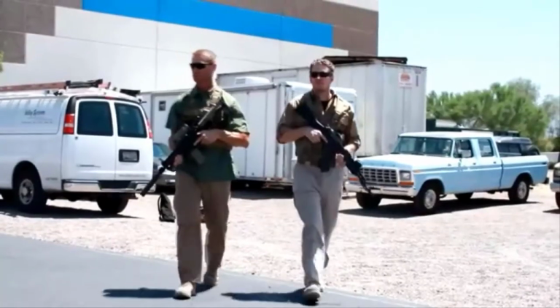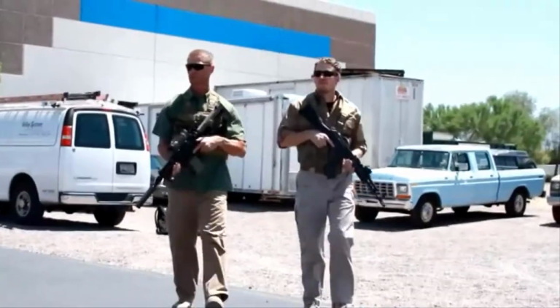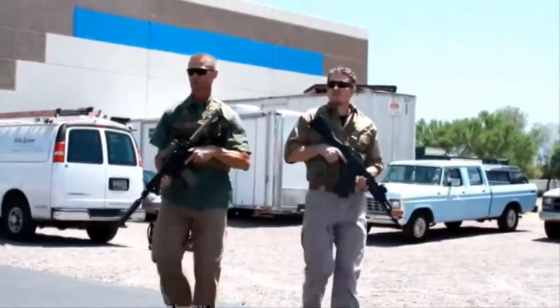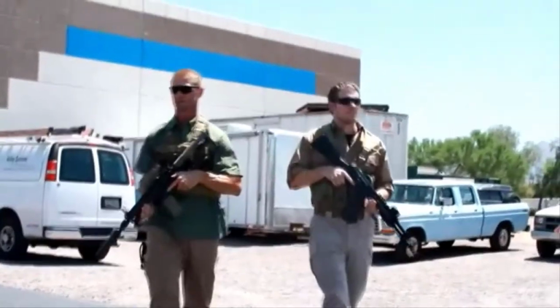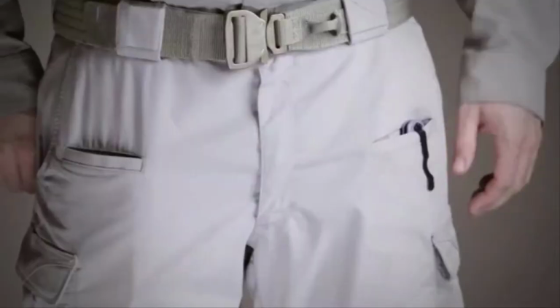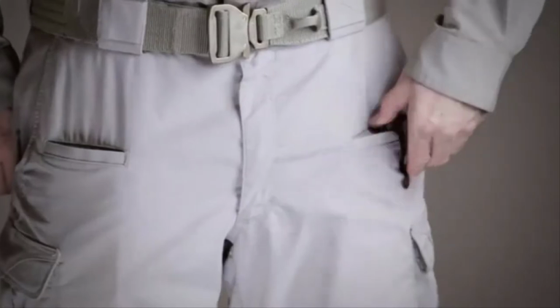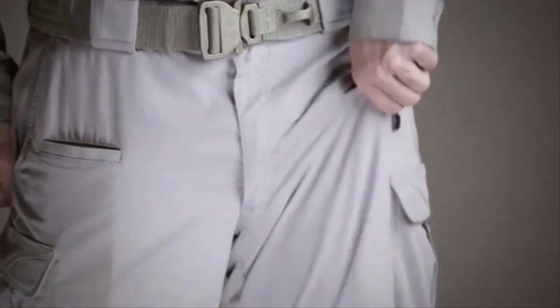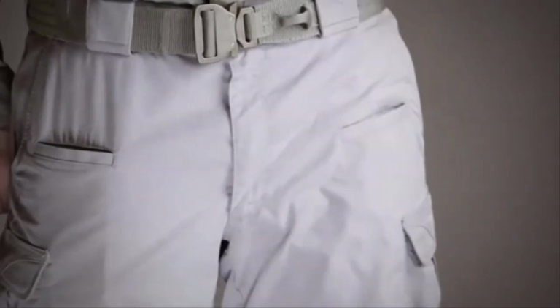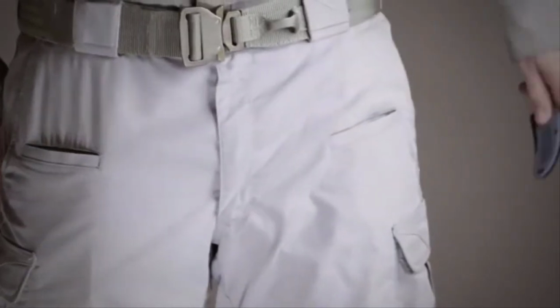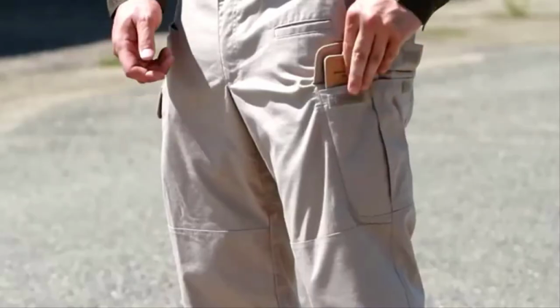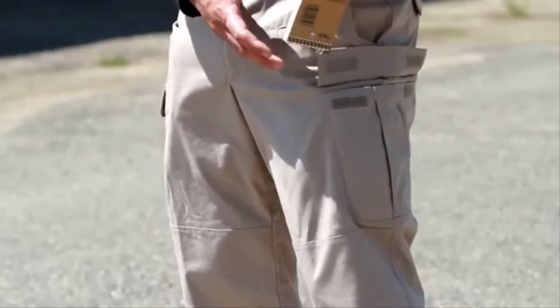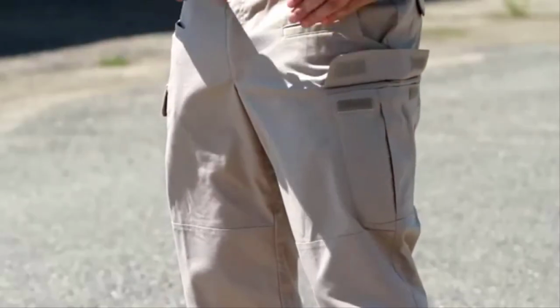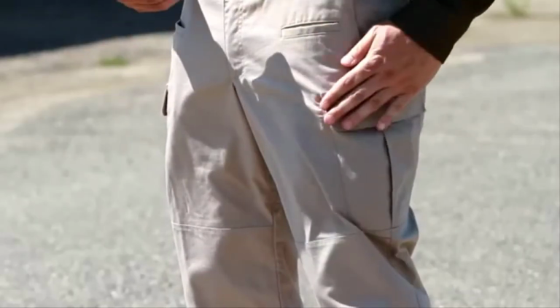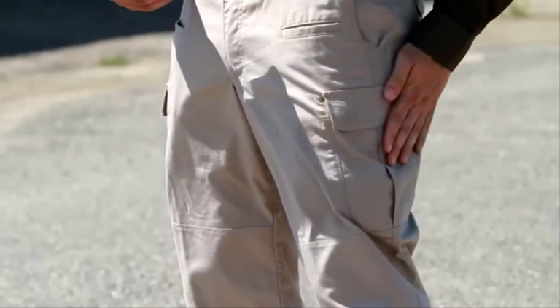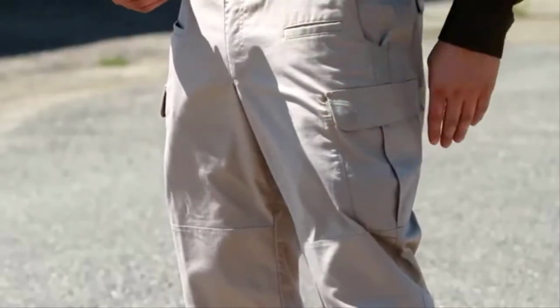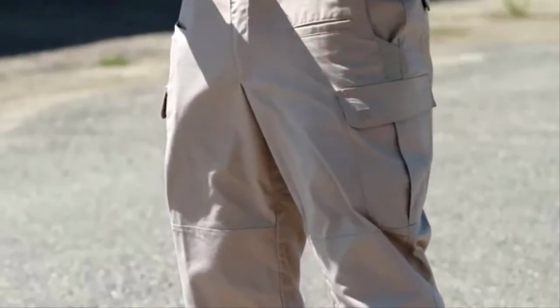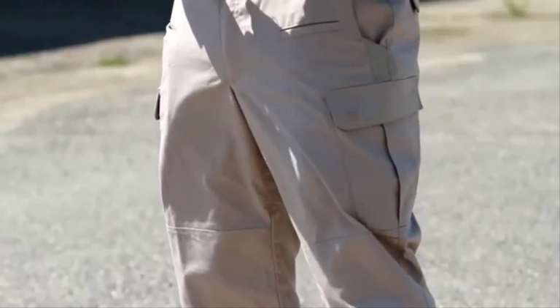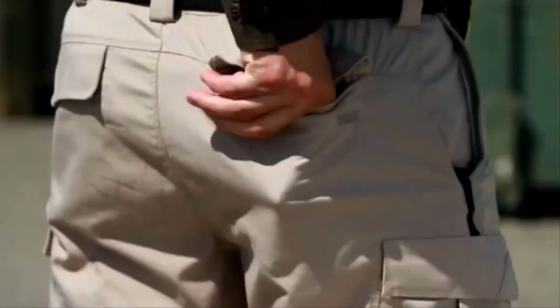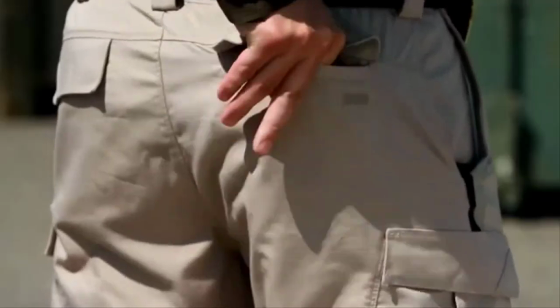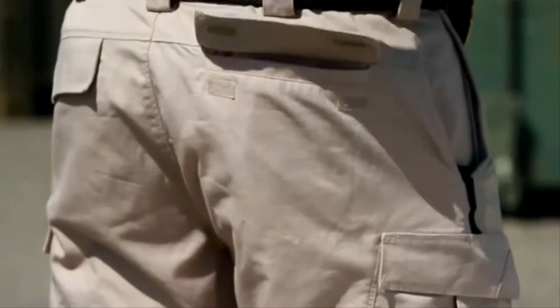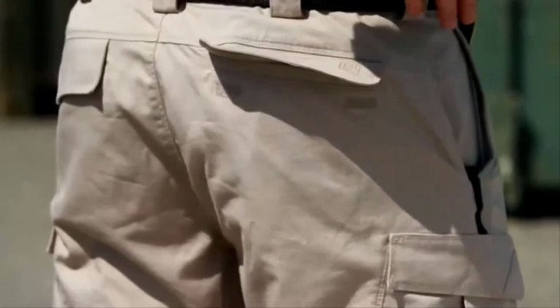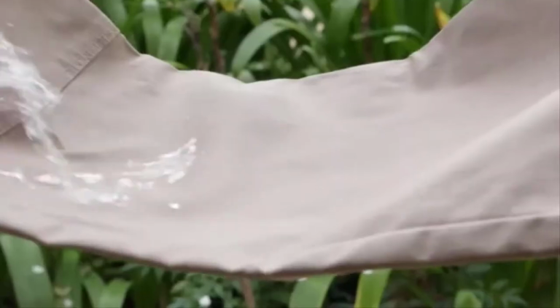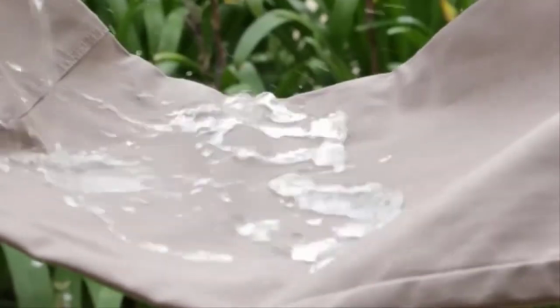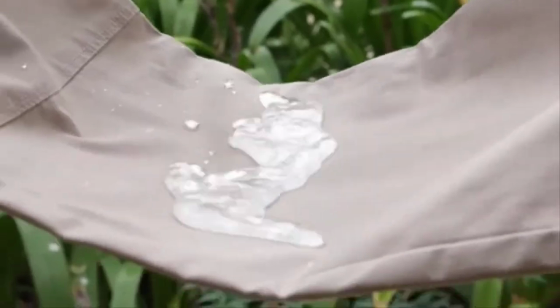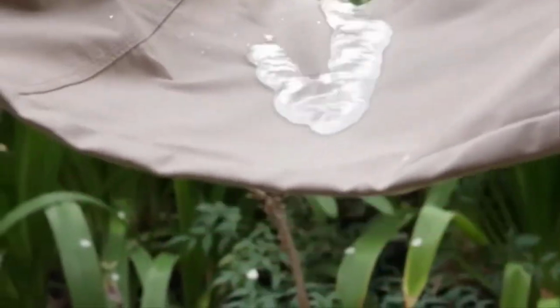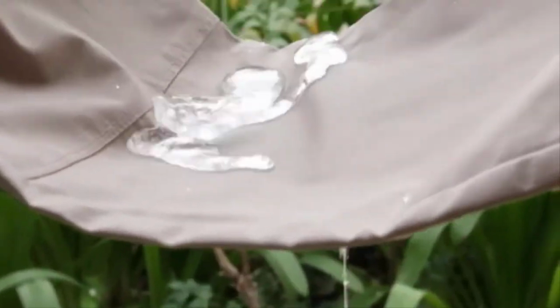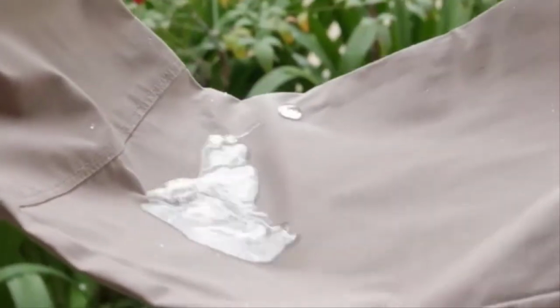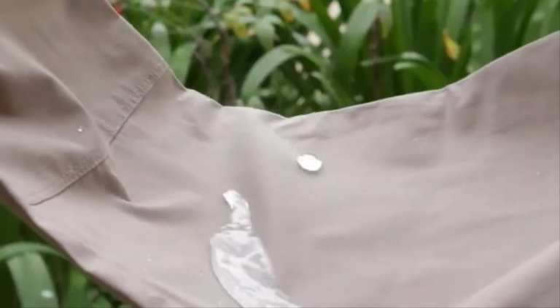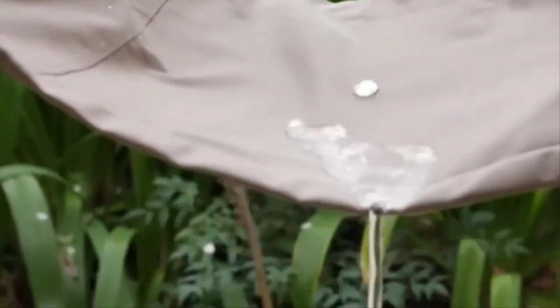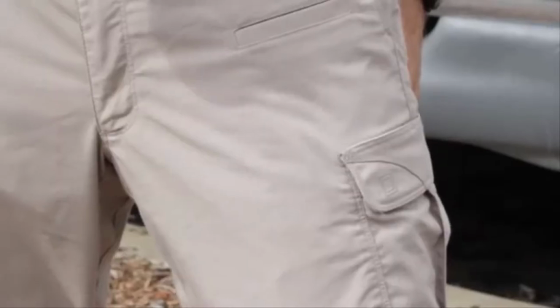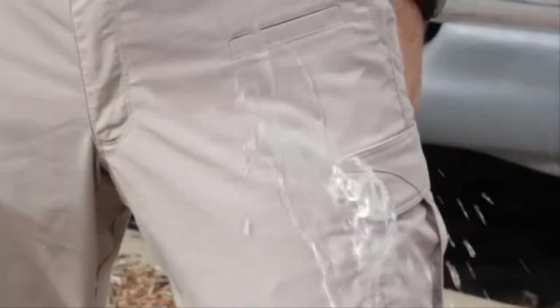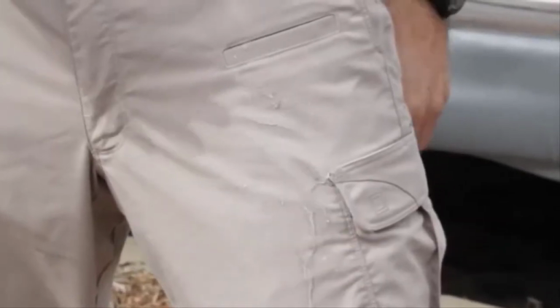The front hip pockets are sized for a knife or a cell phone. Double deep and double reinforced cargo pockets carry all your gear securely, and a Teflon treatment offers maximum moisture, stain, and spill resistance.